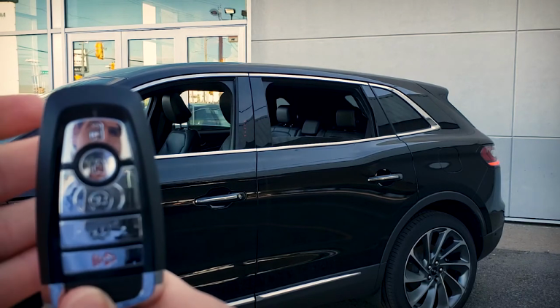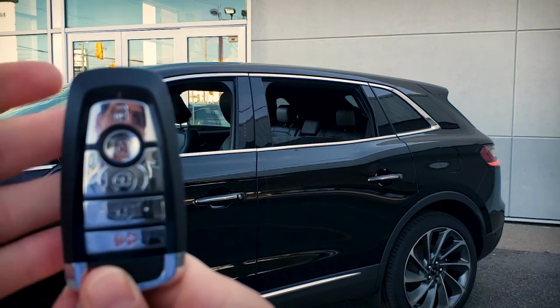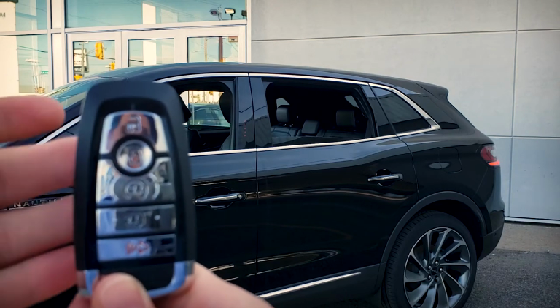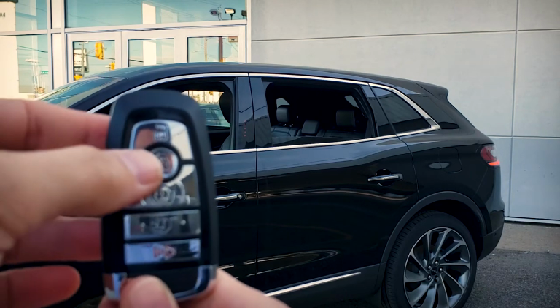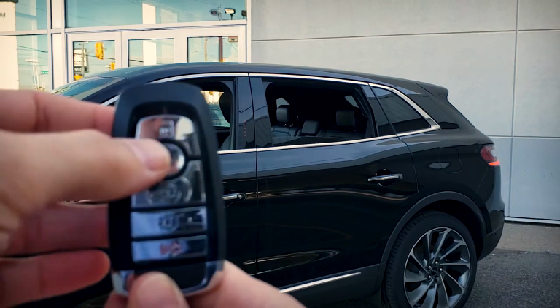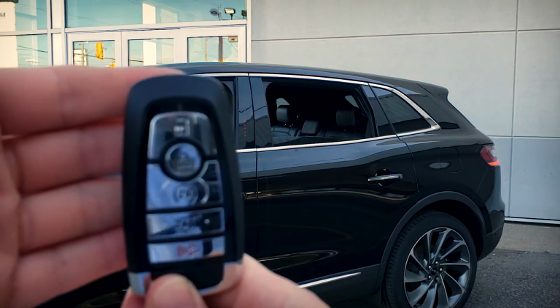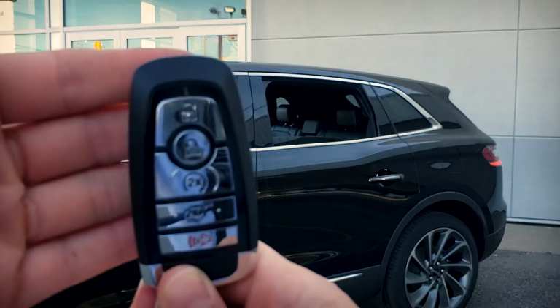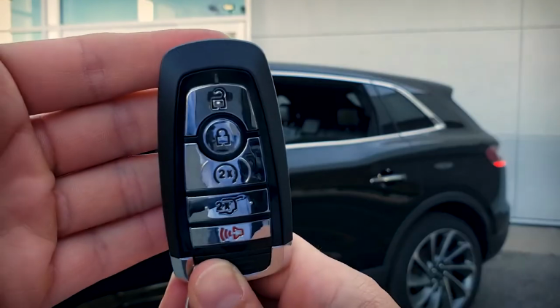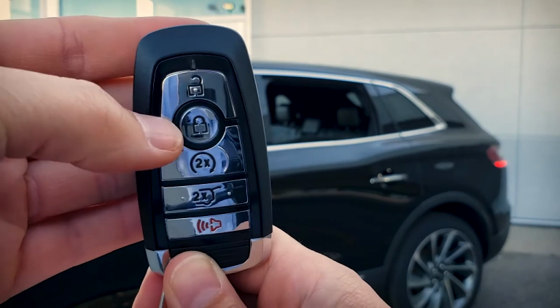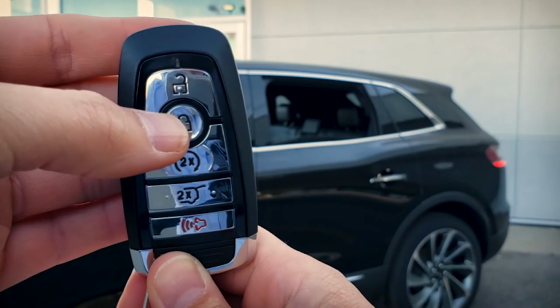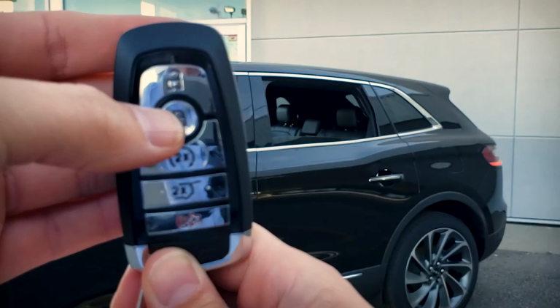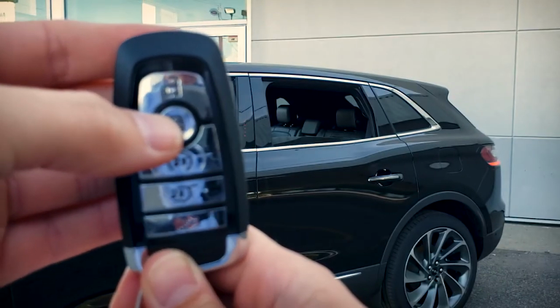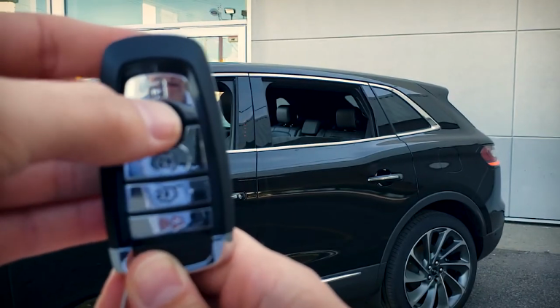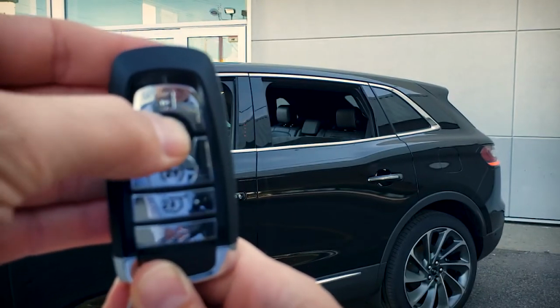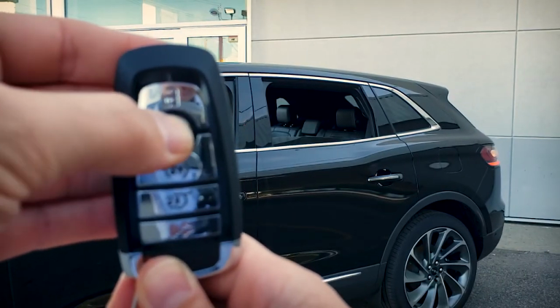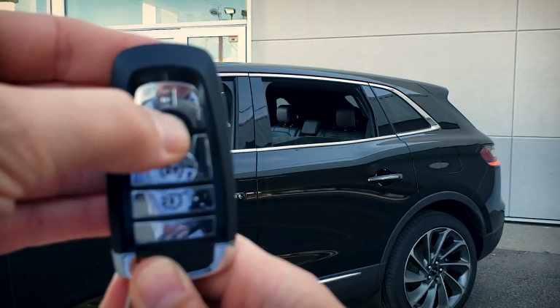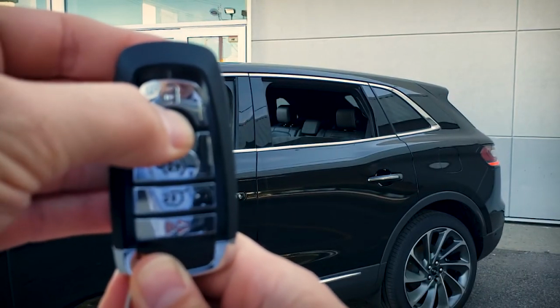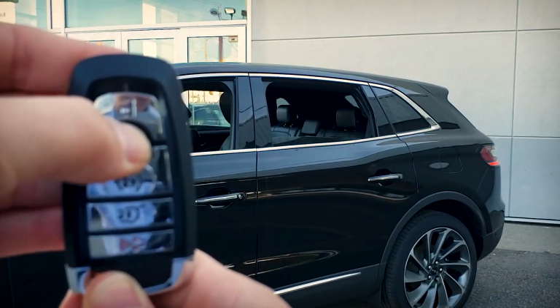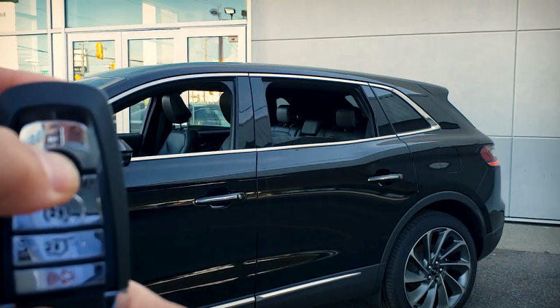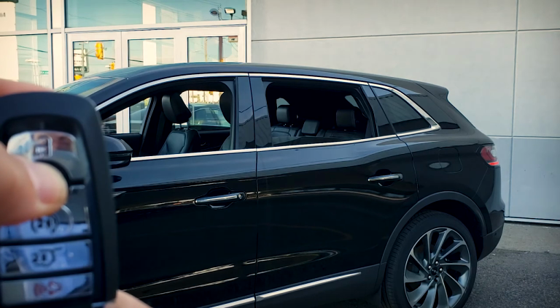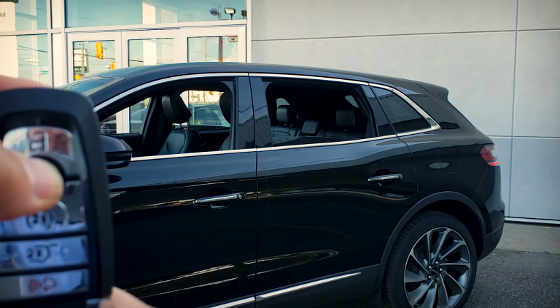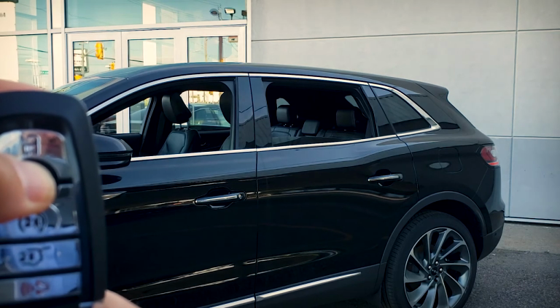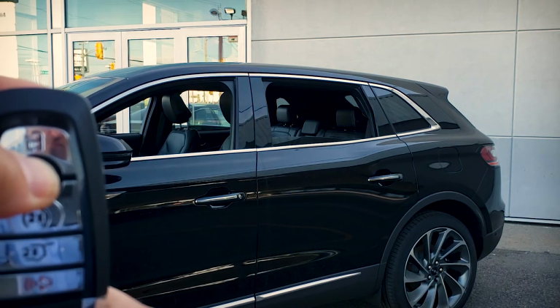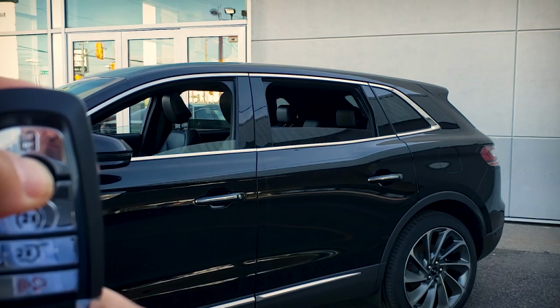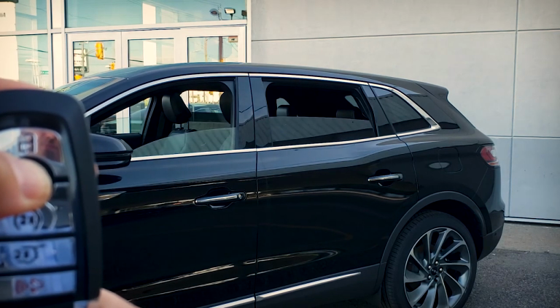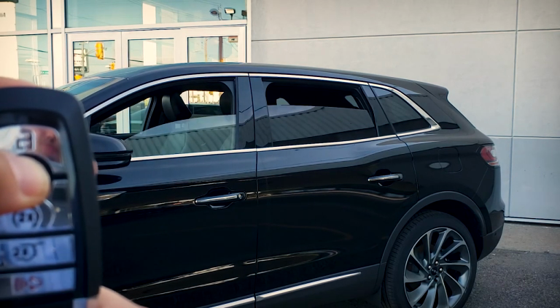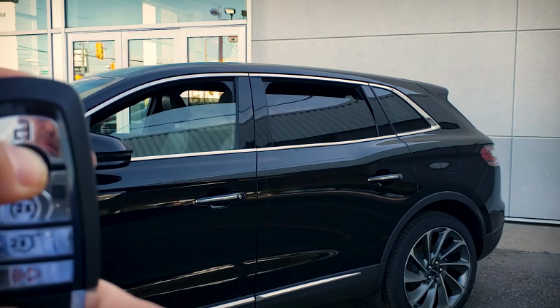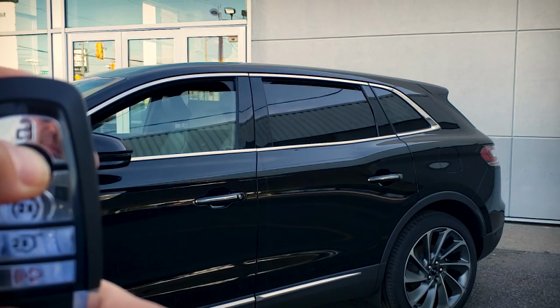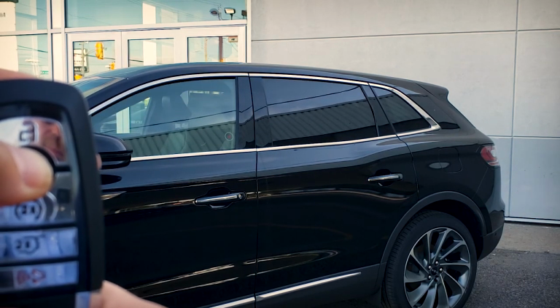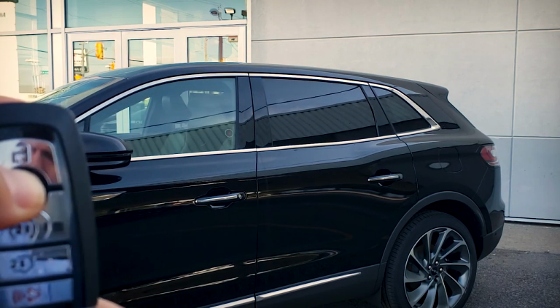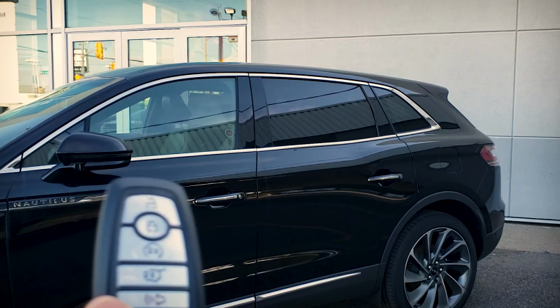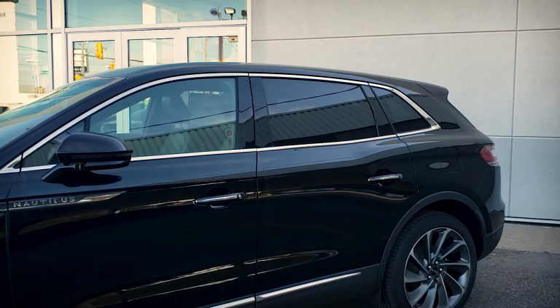Now, same thing — we can use the key fob to roll the windows back up again as well. We're going to do the same thing with the lock button. So one, two, three and hold. And those windows are right back up again.